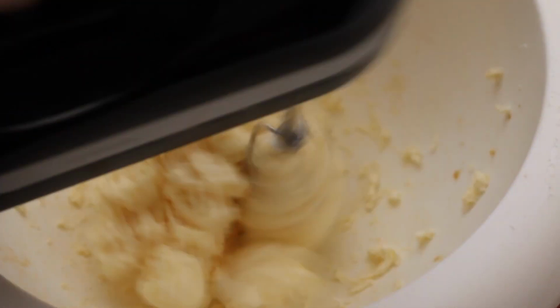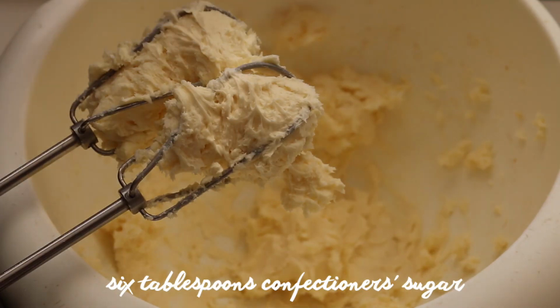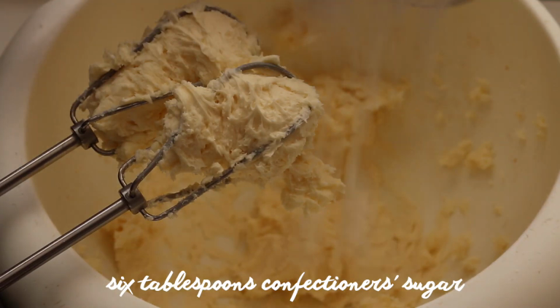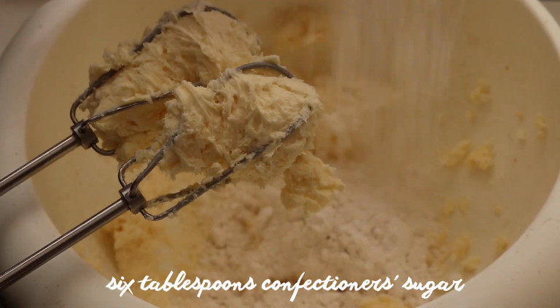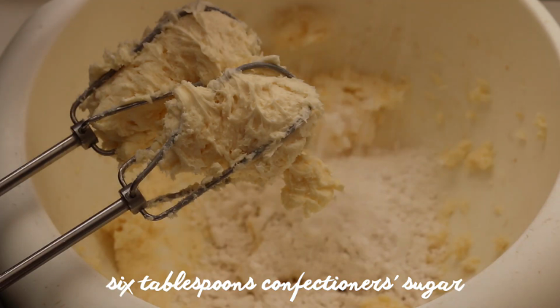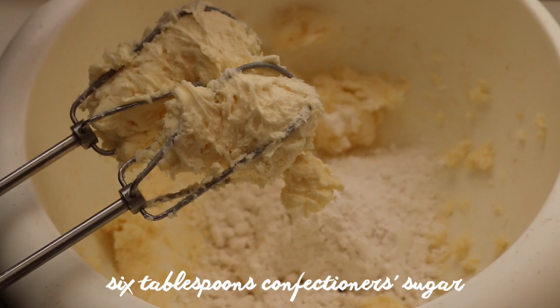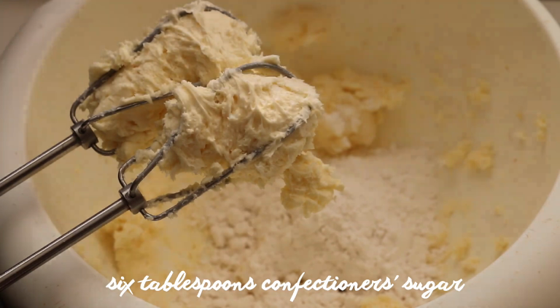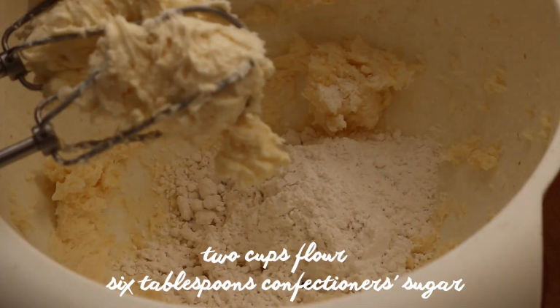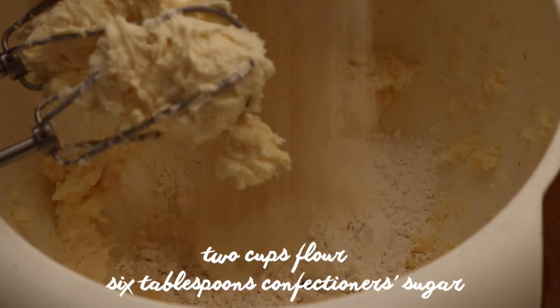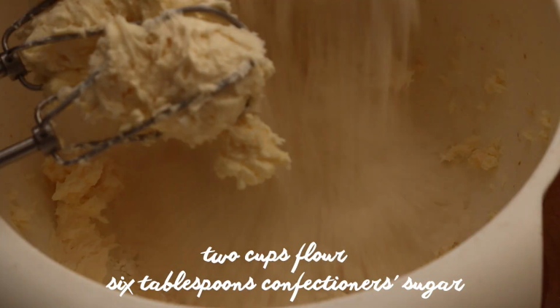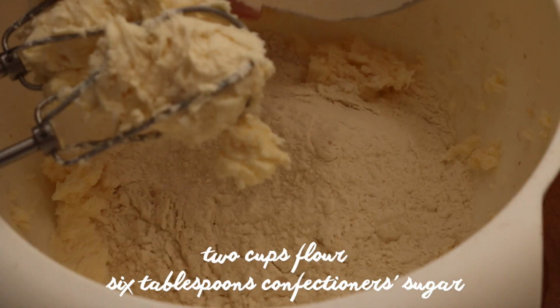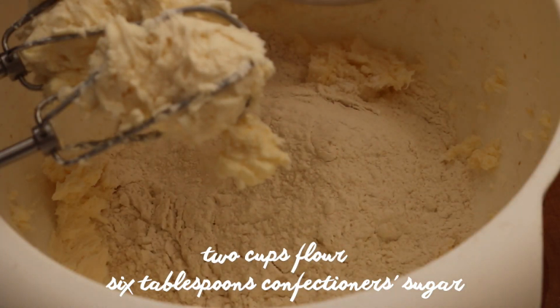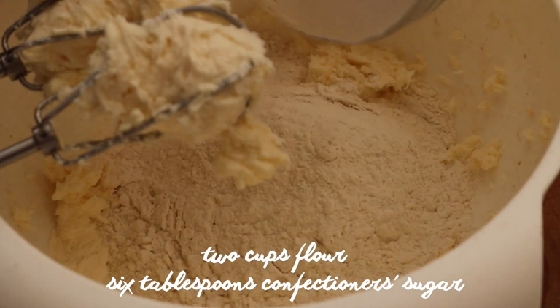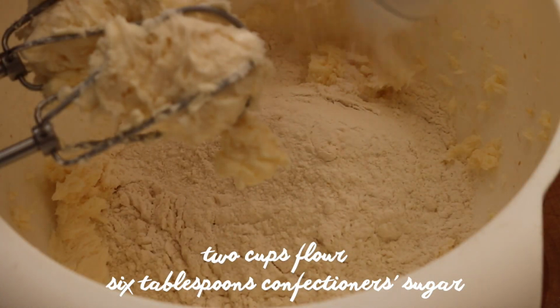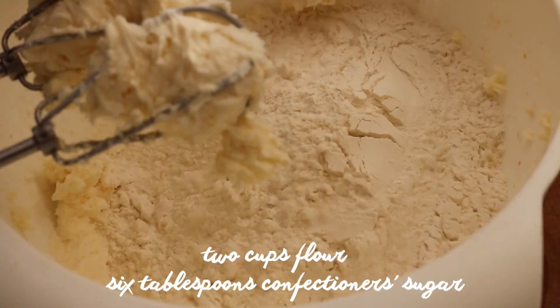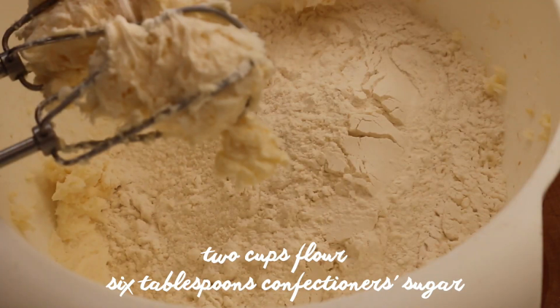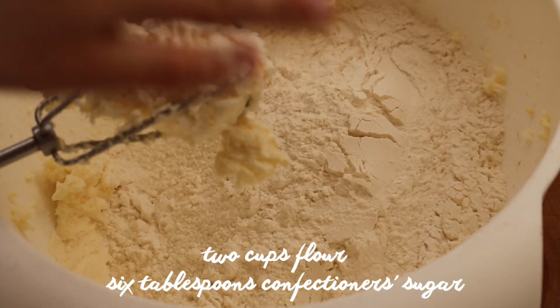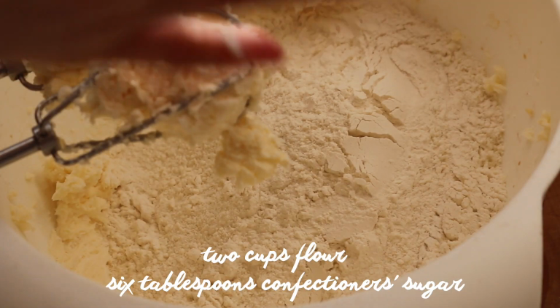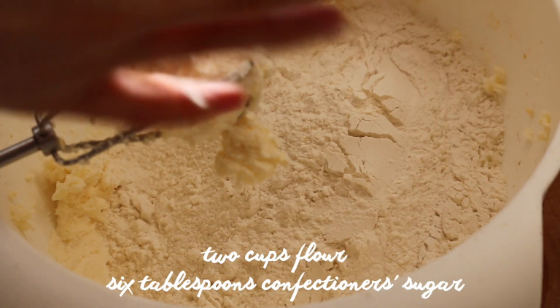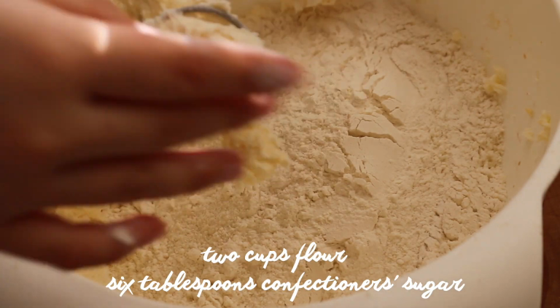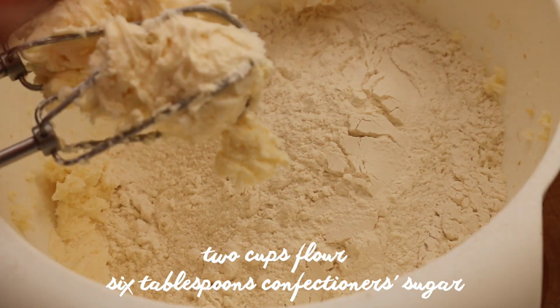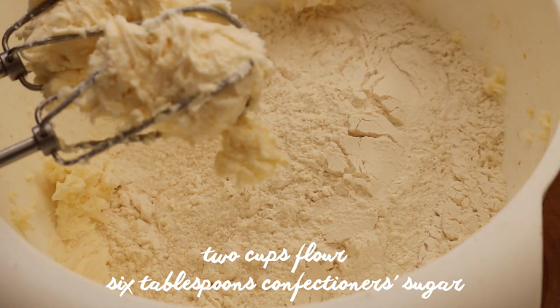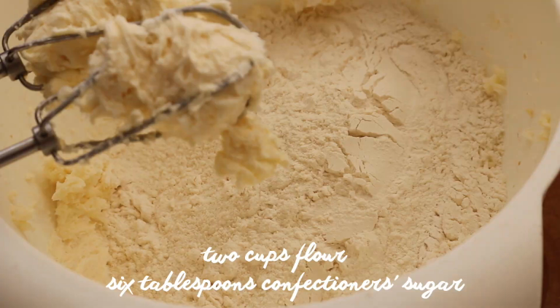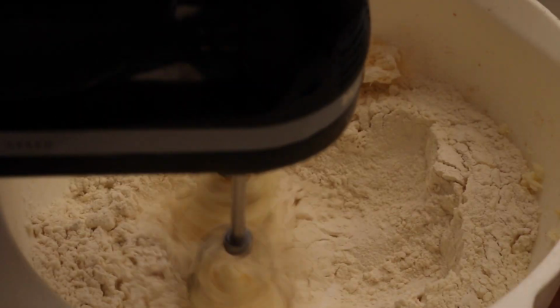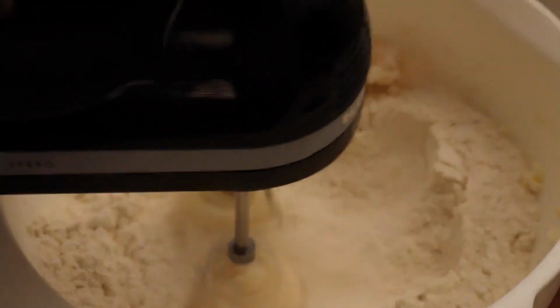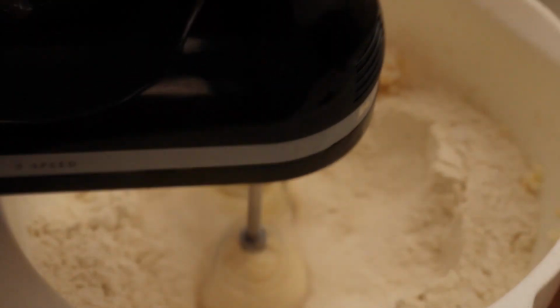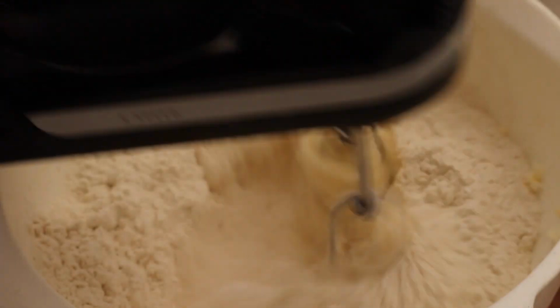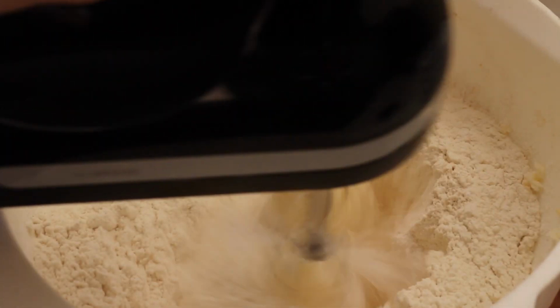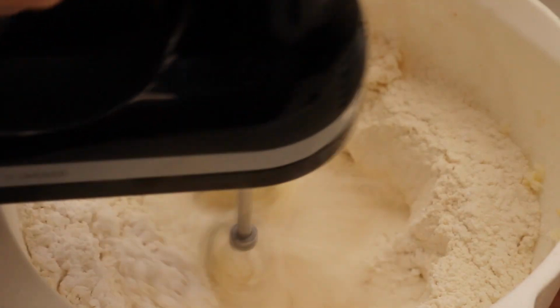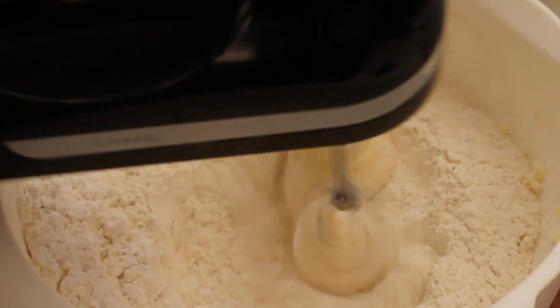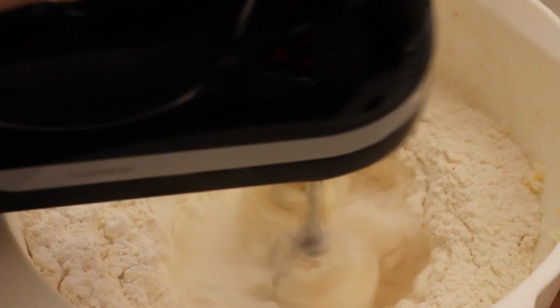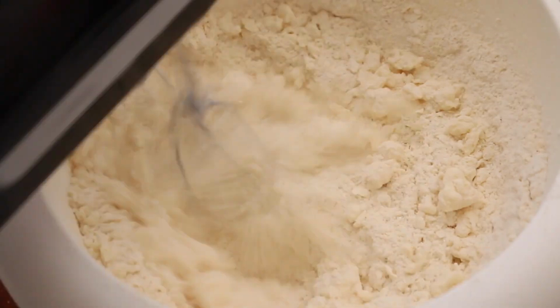Then add about six tablespoons of powdered sugar along with two cups of flour. Mix that in until the mixture is coarse and crumbly and the butter is evenly distributed.